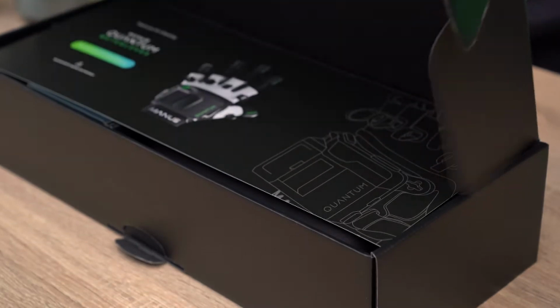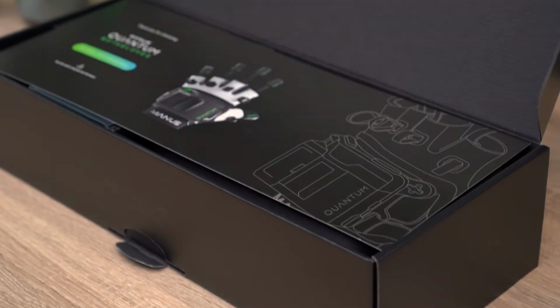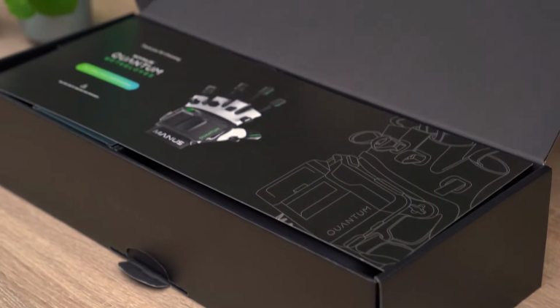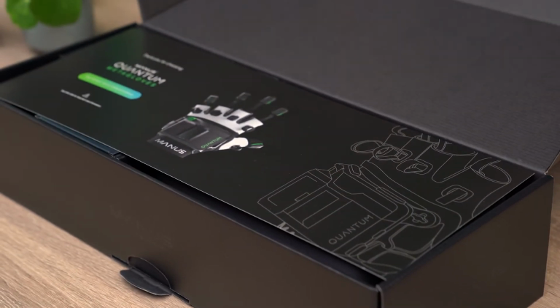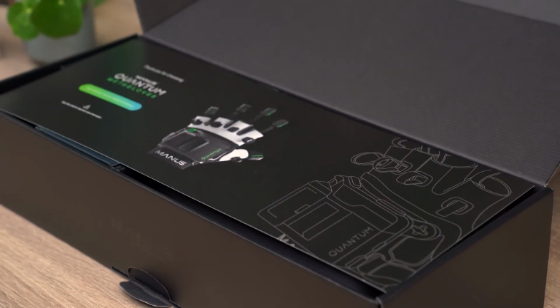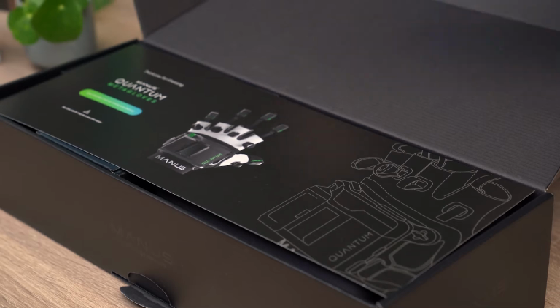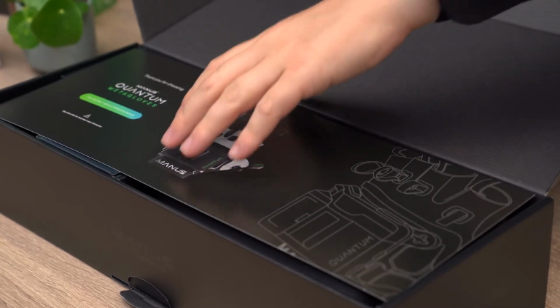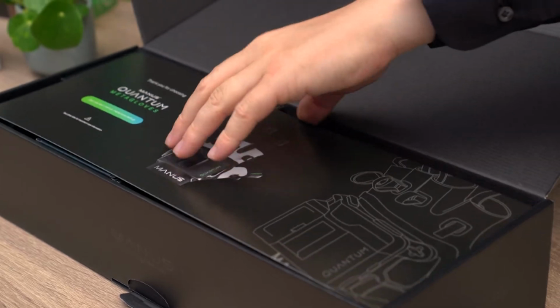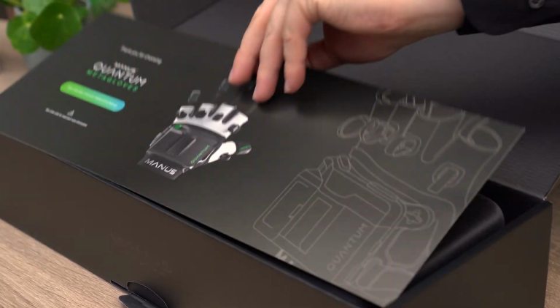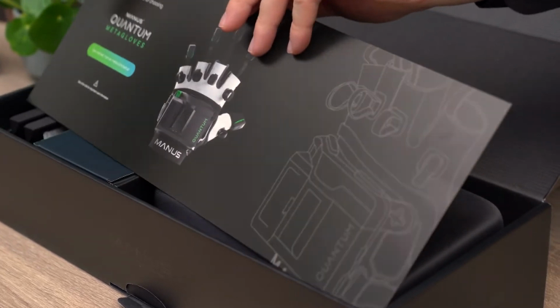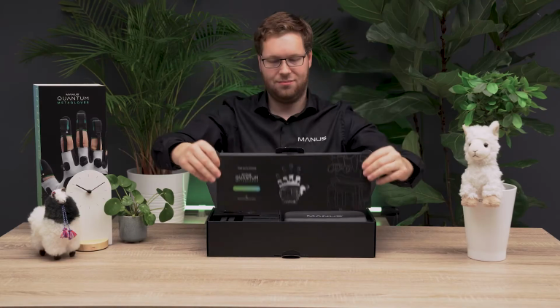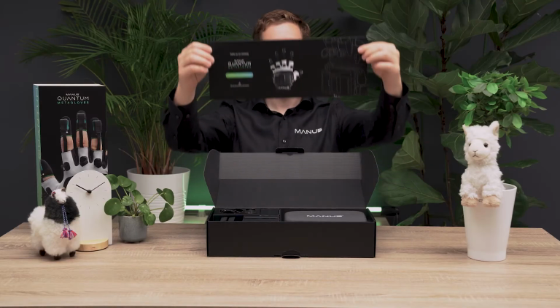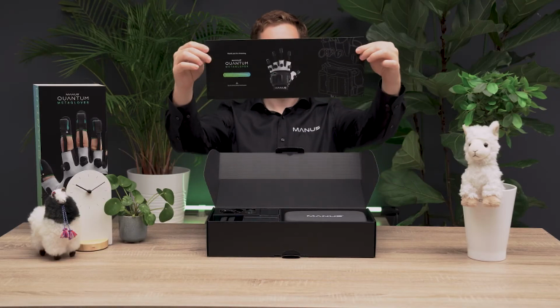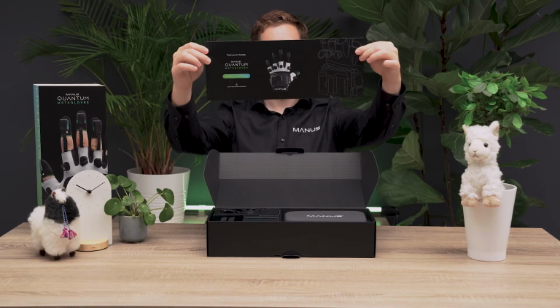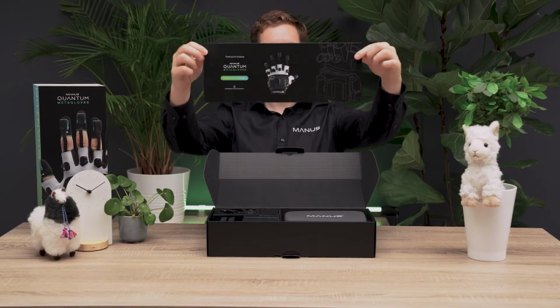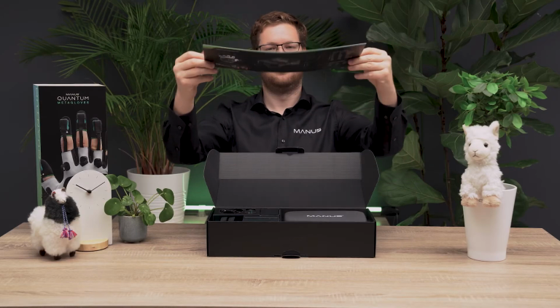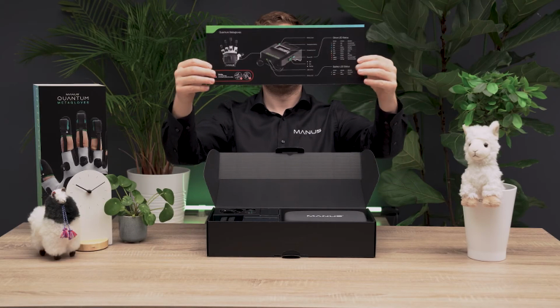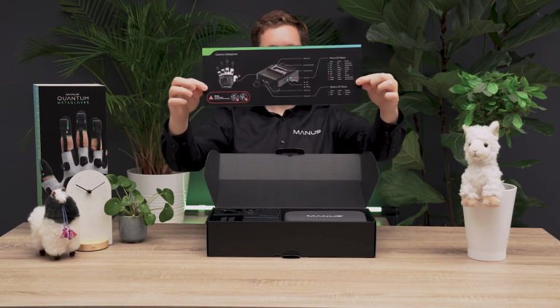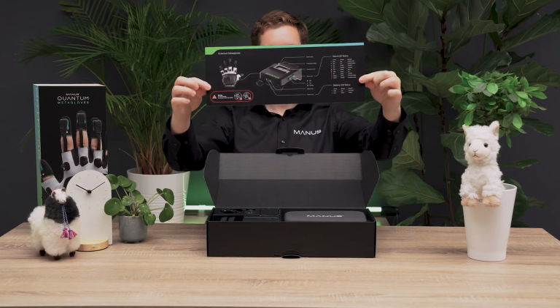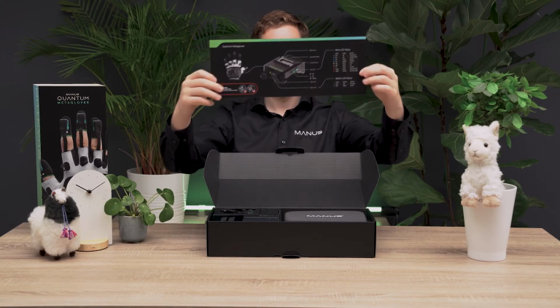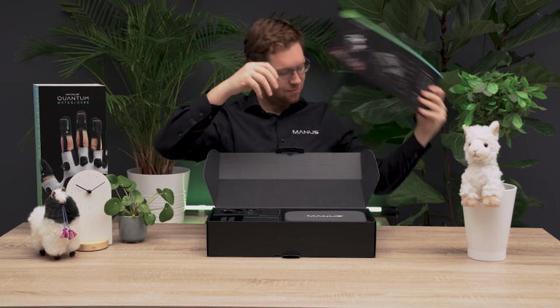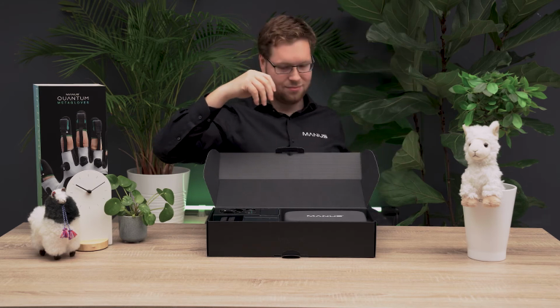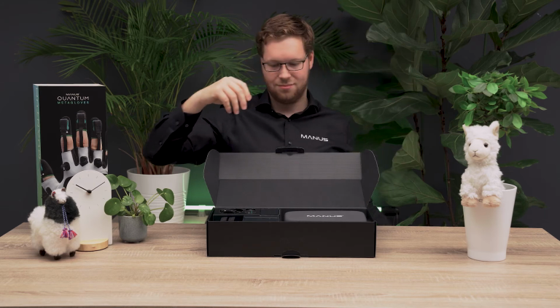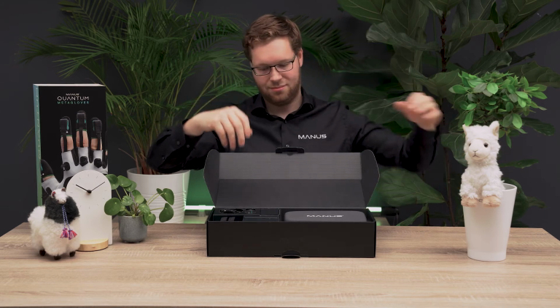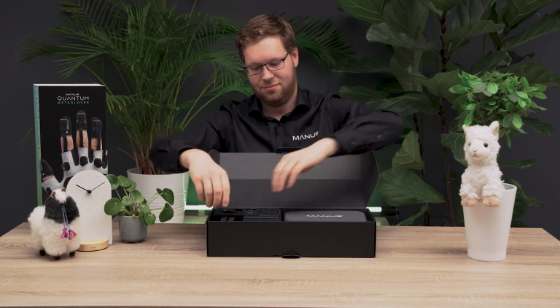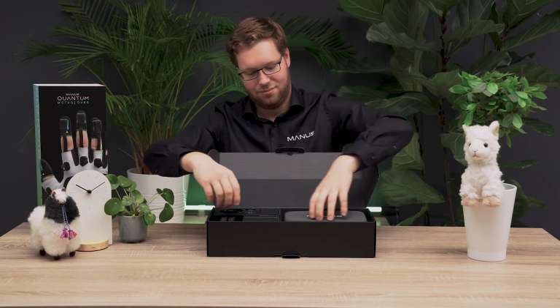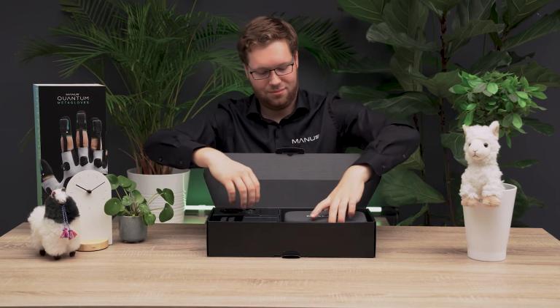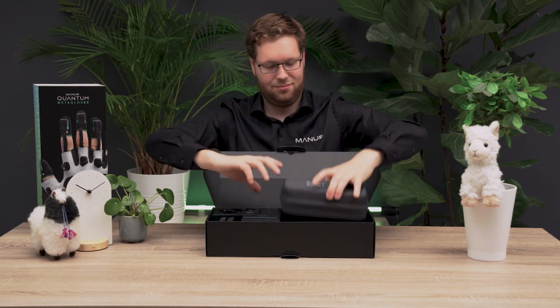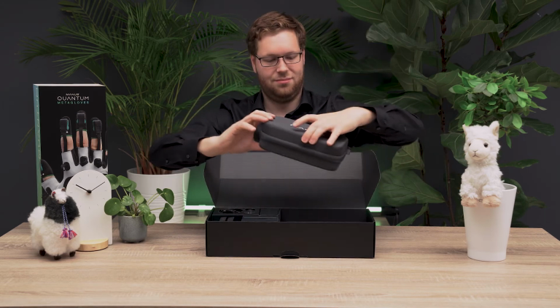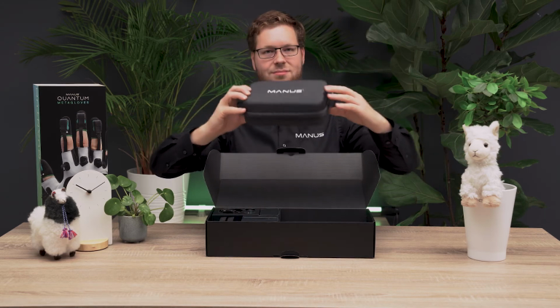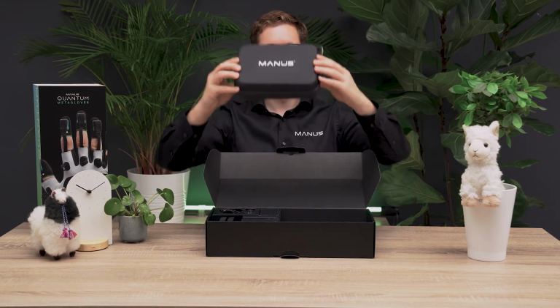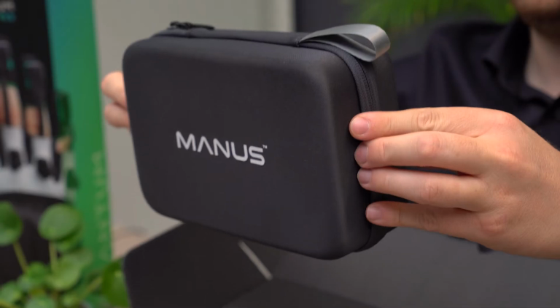This is what you will first see when you open the box. On top there is the quick start guide. On the right side is the travel case with the Manus Quantum Metacloss.